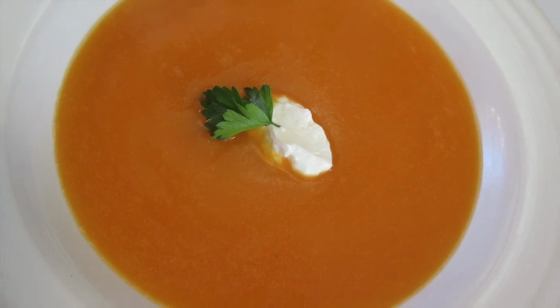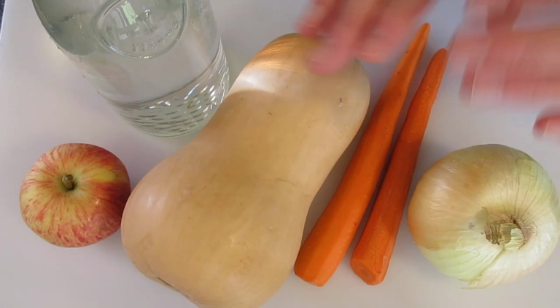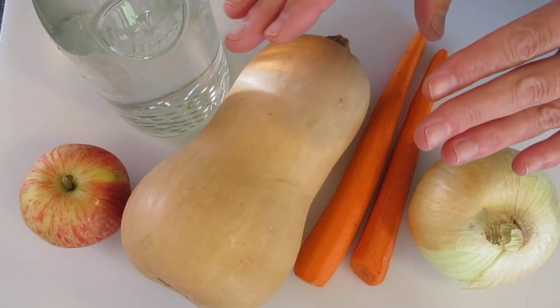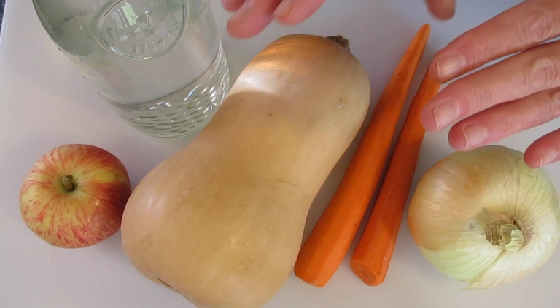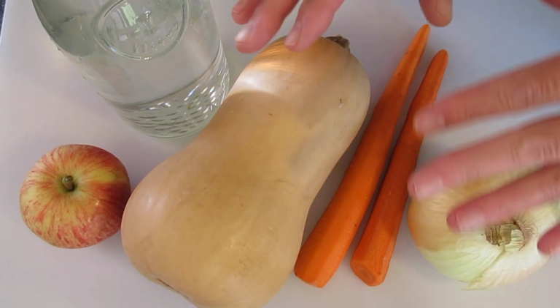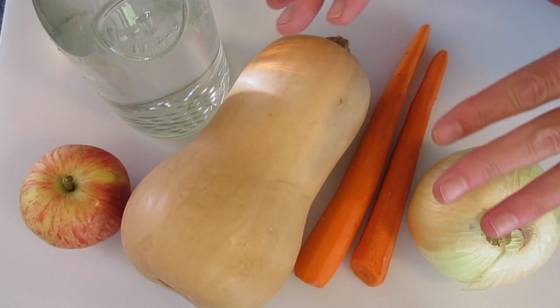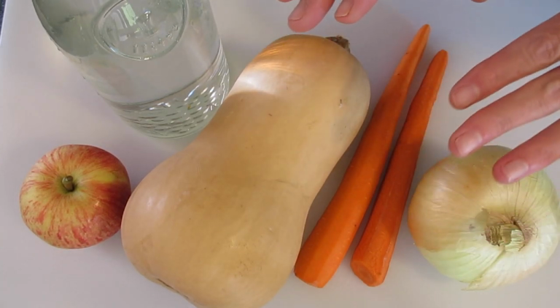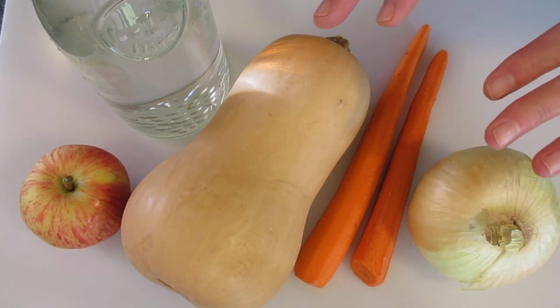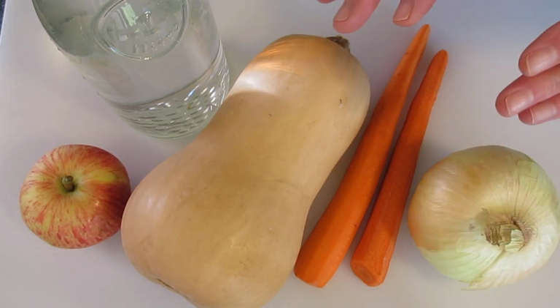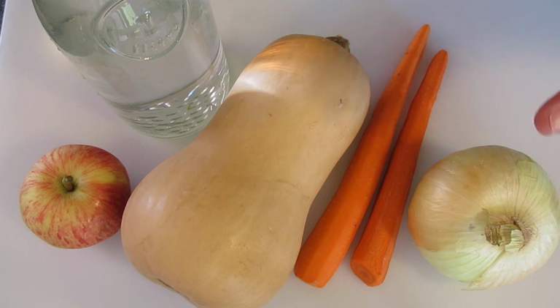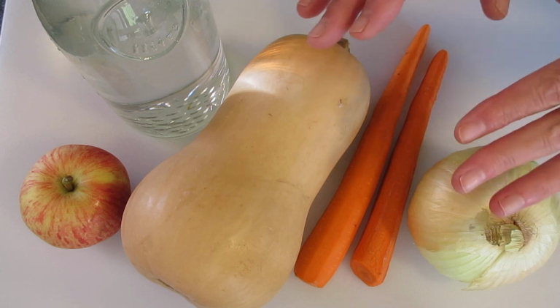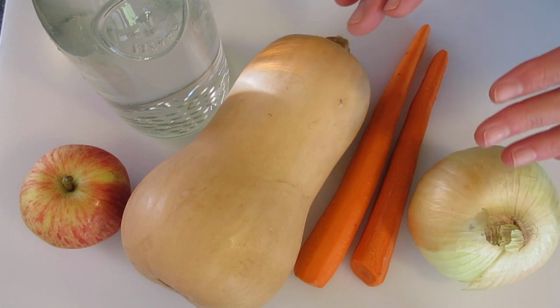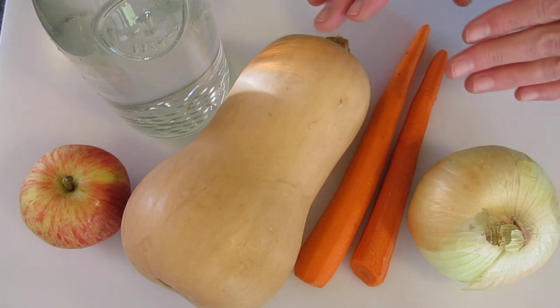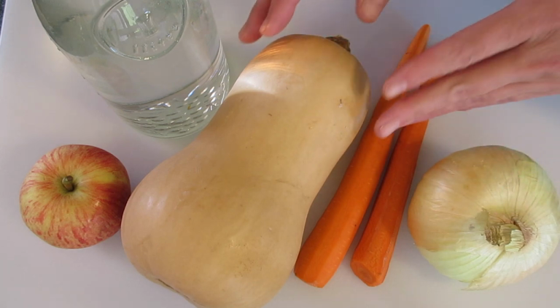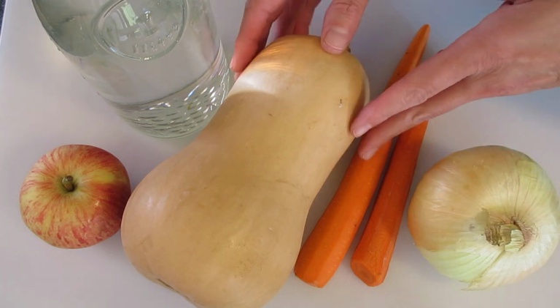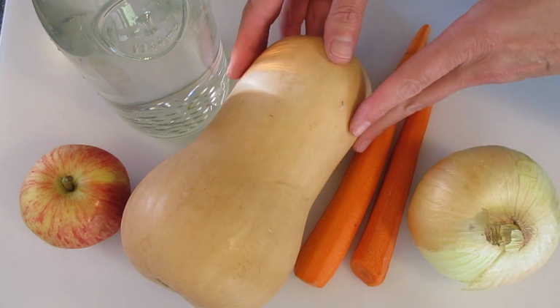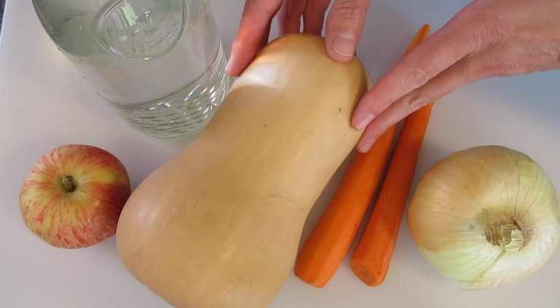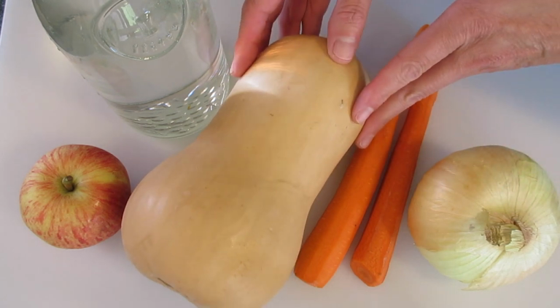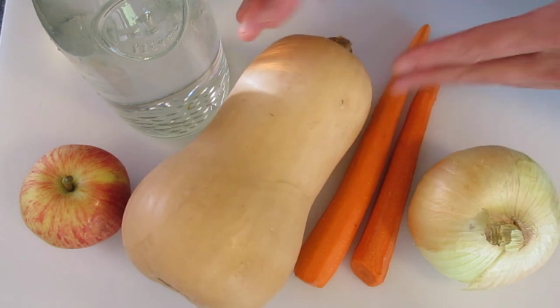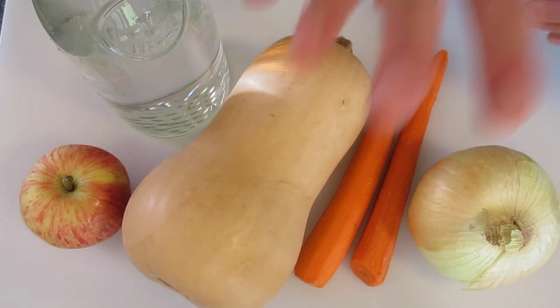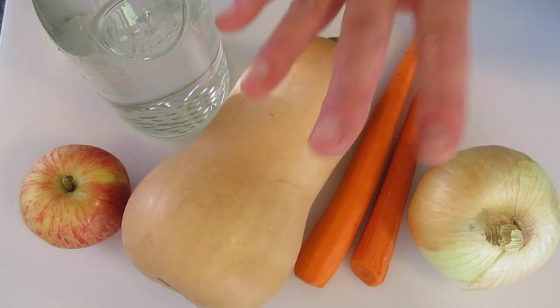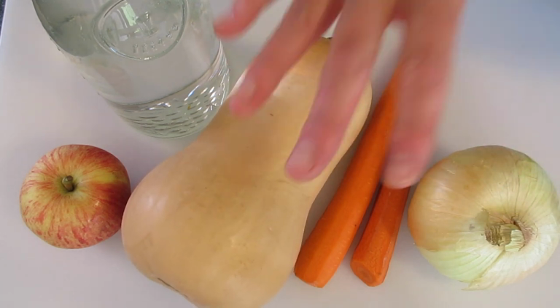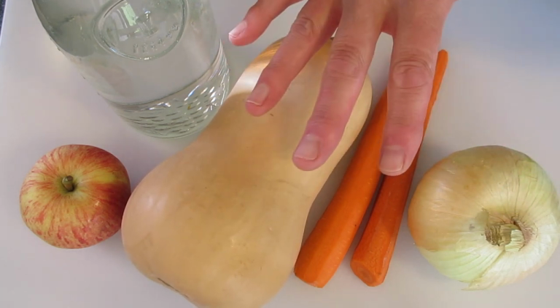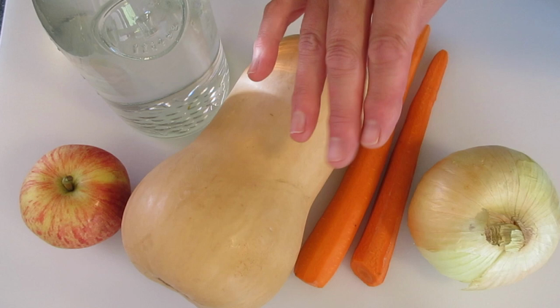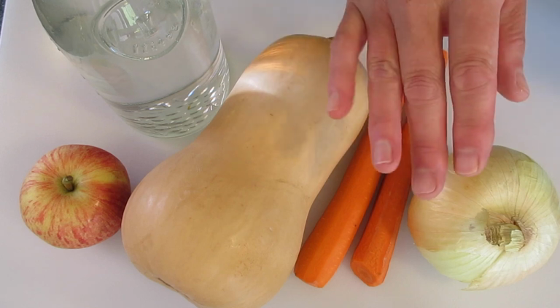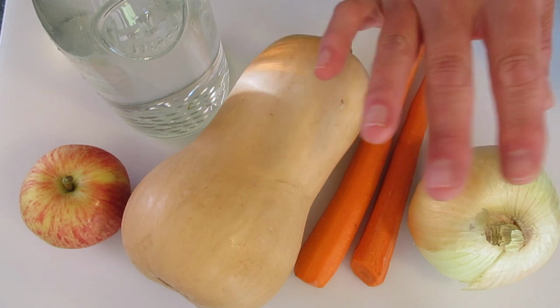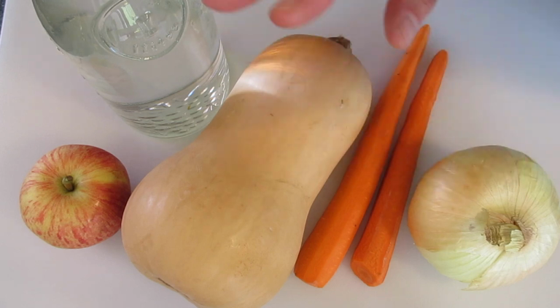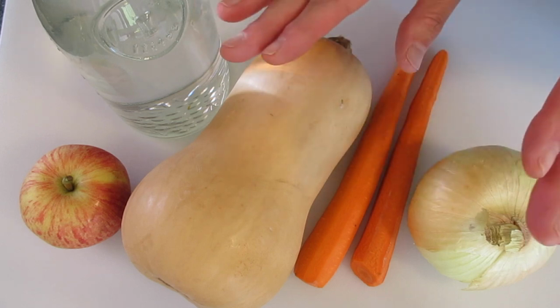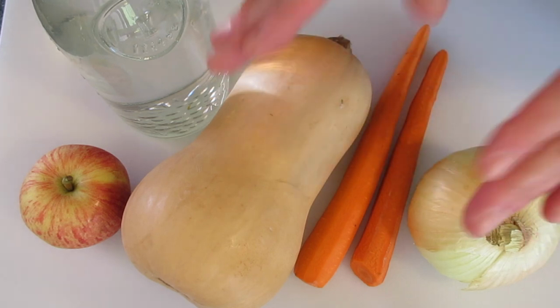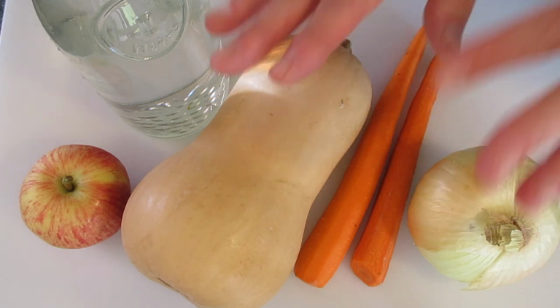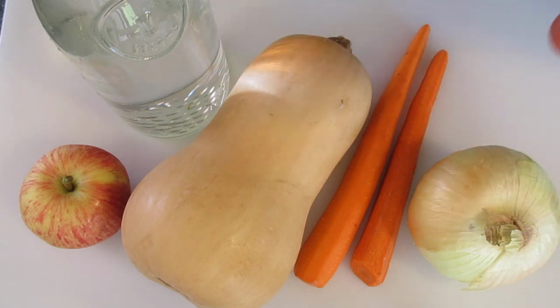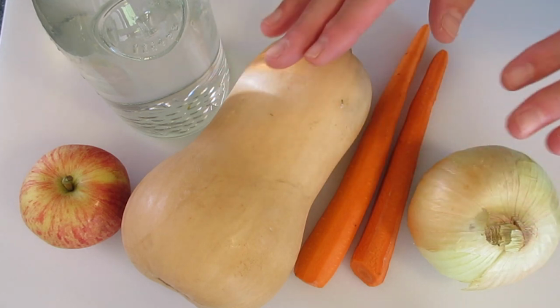Hey guys, Deronda here with Foods 101. Today I'm going to show you how to make this butternut squash soup with four ingredients. So healthy for you, yes, so delicious.